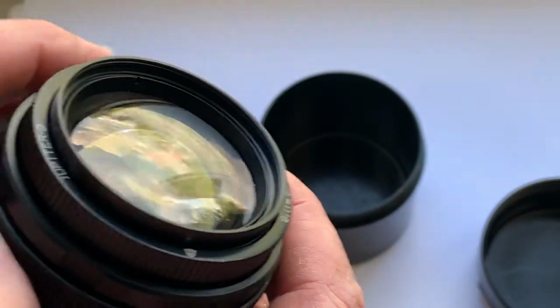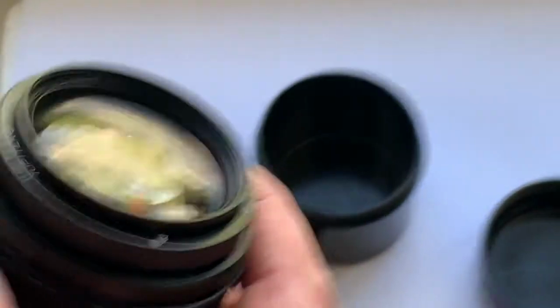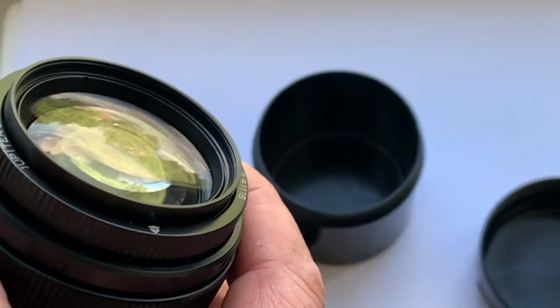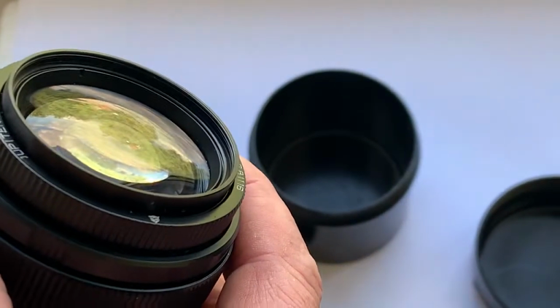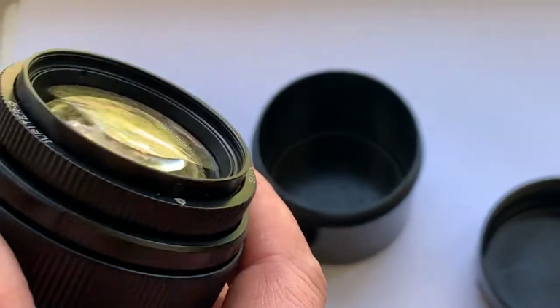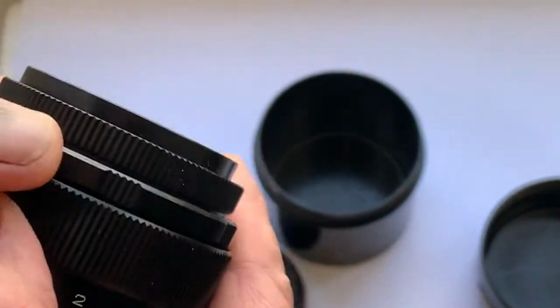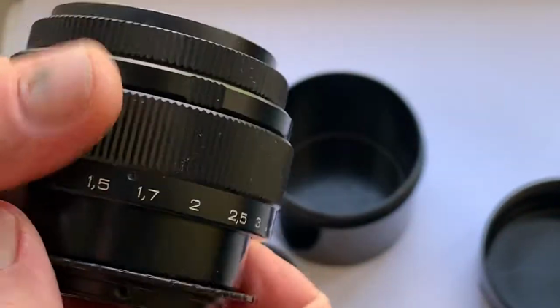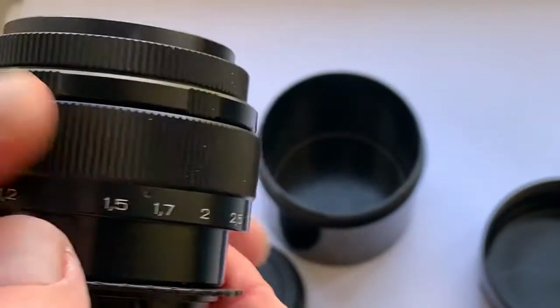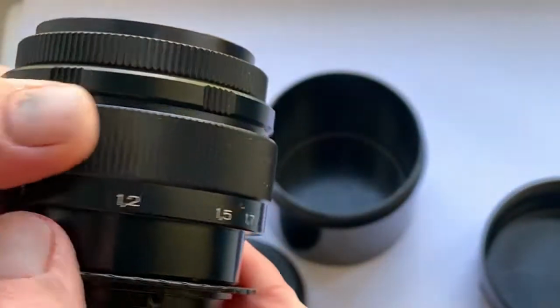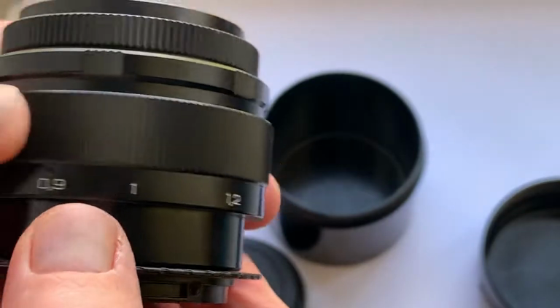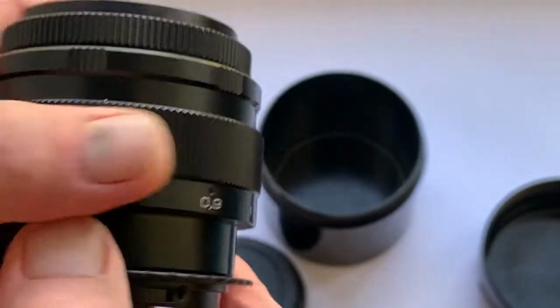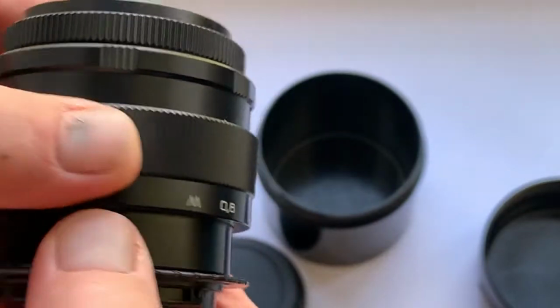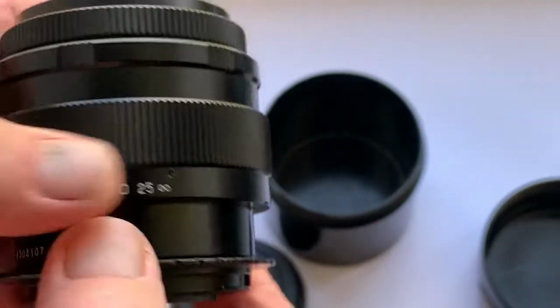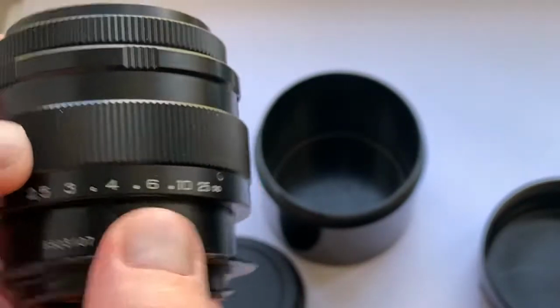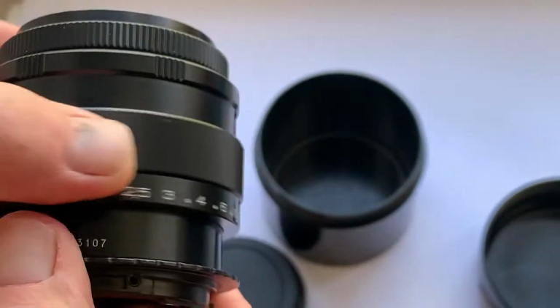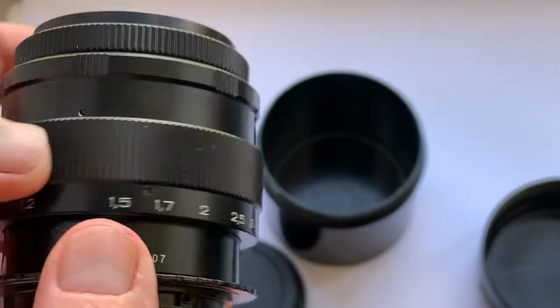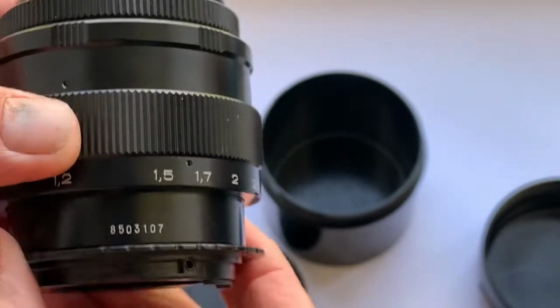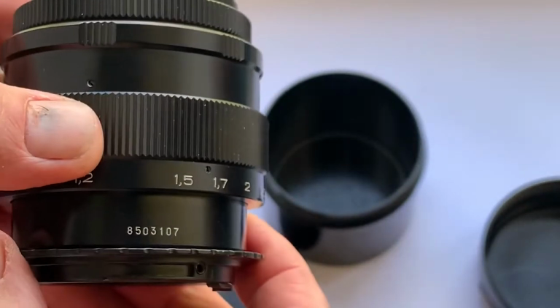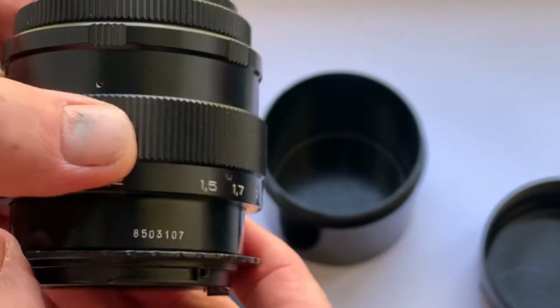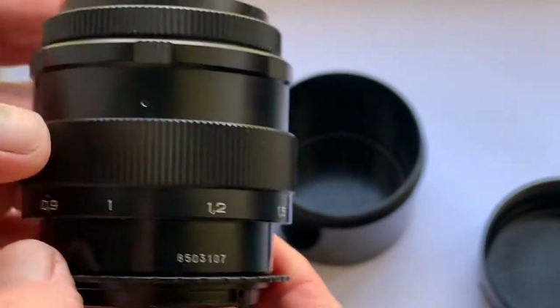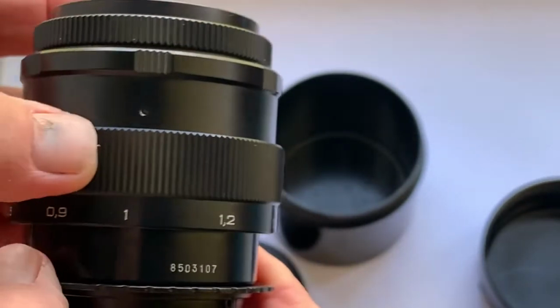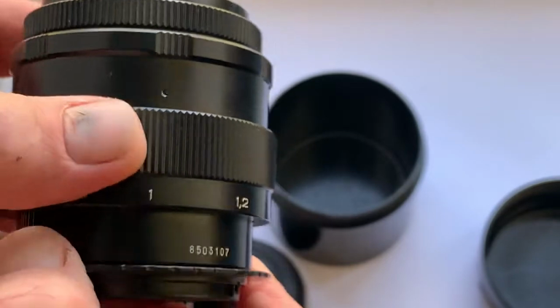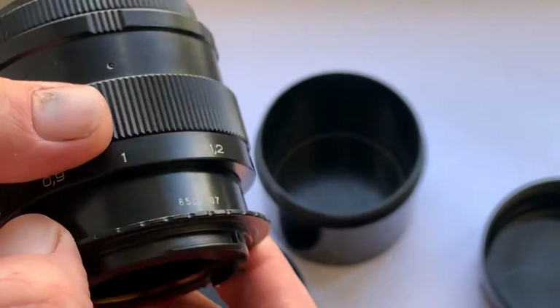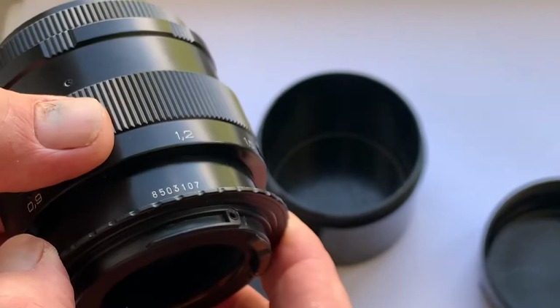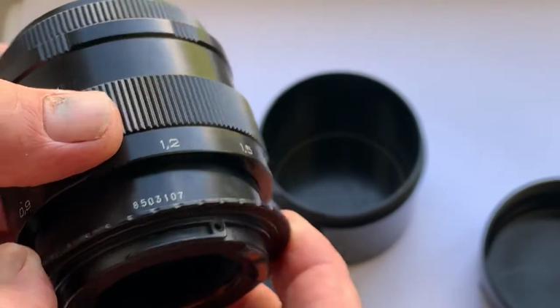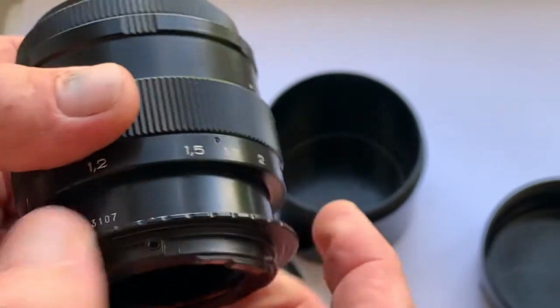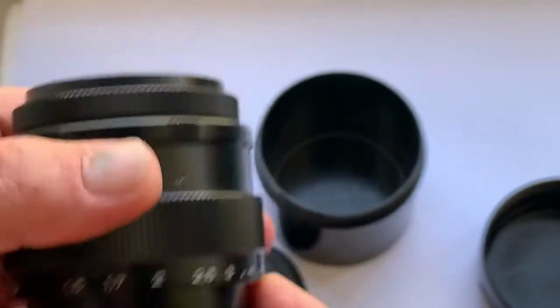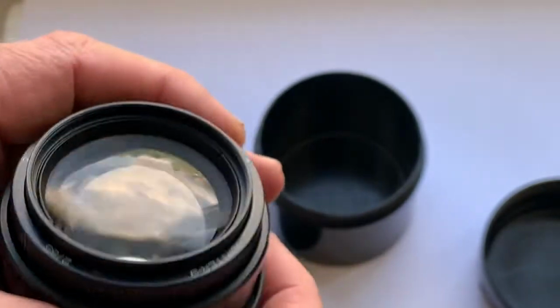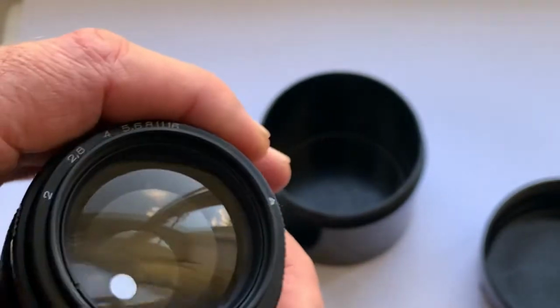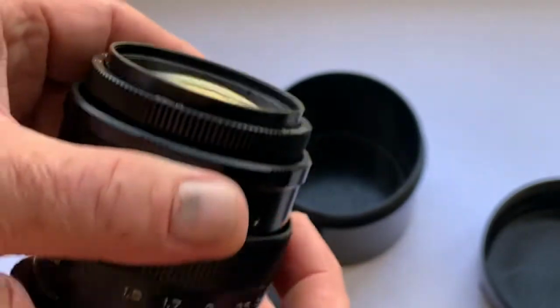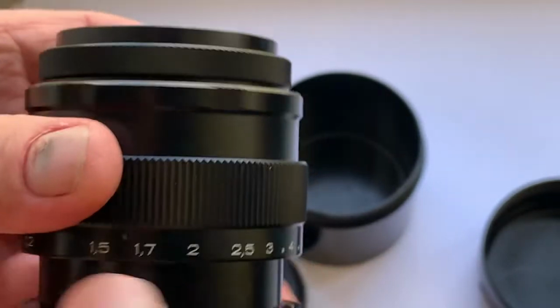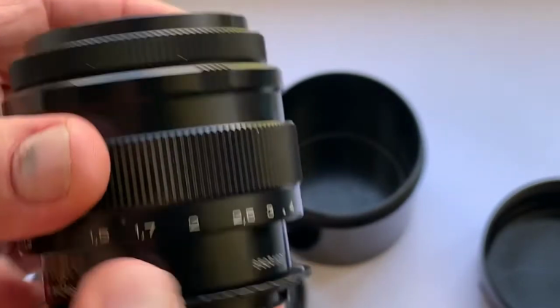Please watch this video about the lens very carefully and buy this lens from me. The lens comes with accessories.